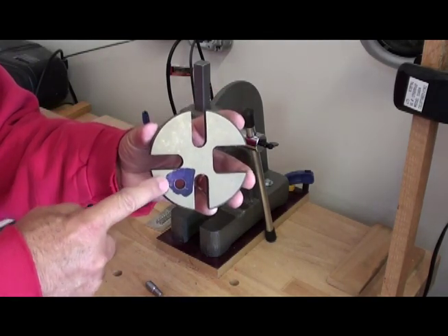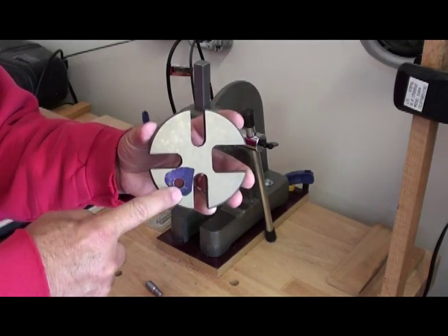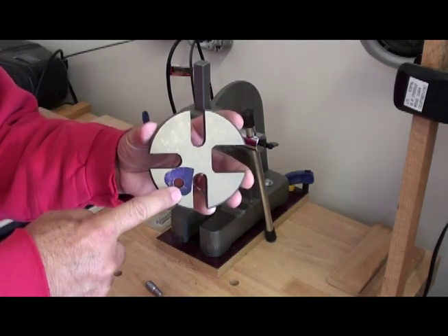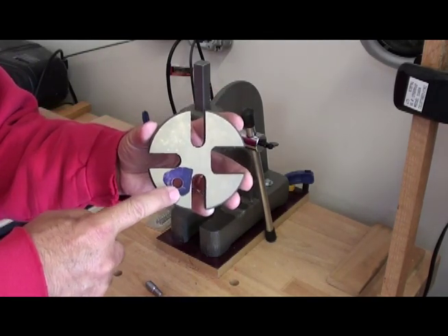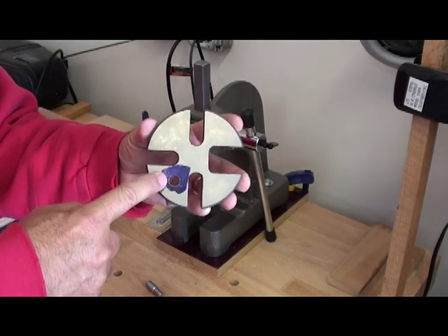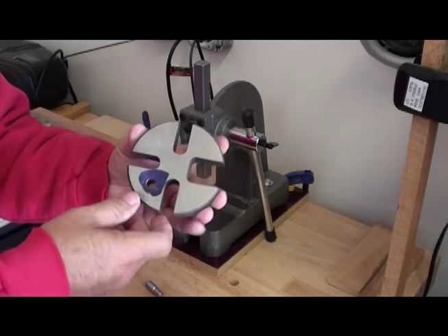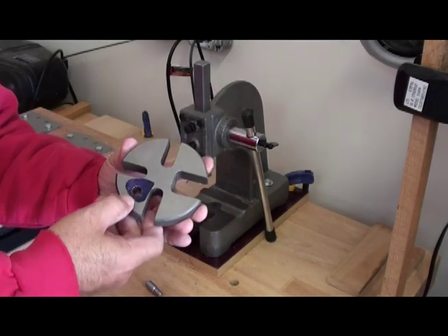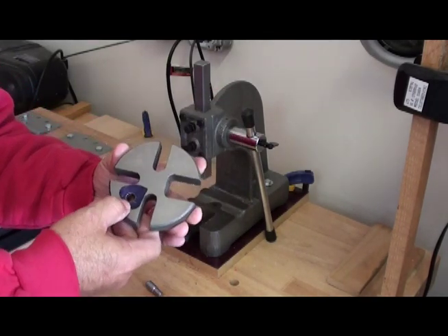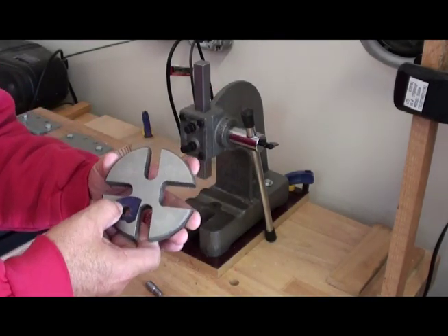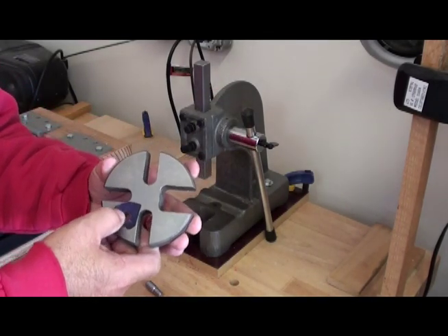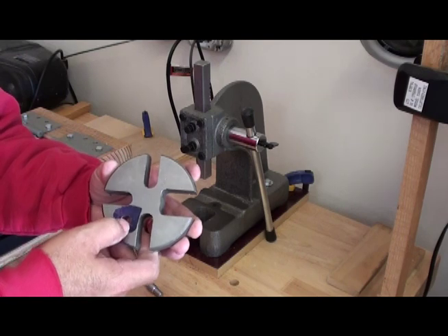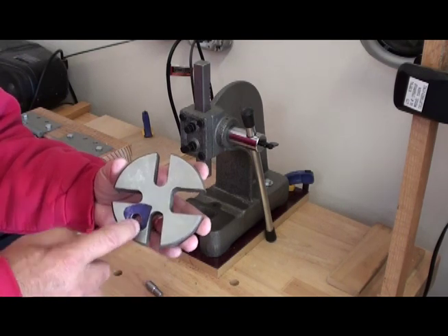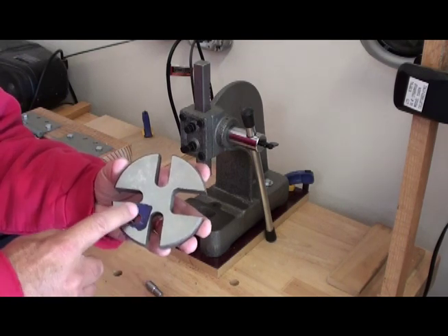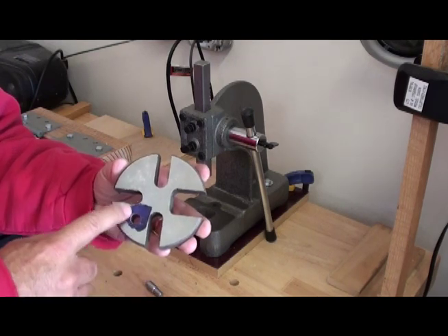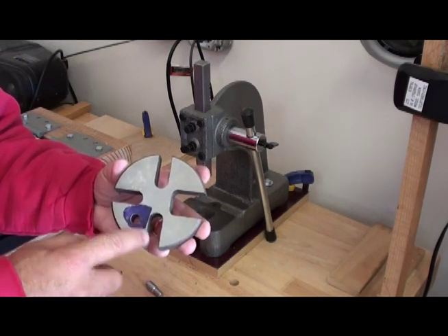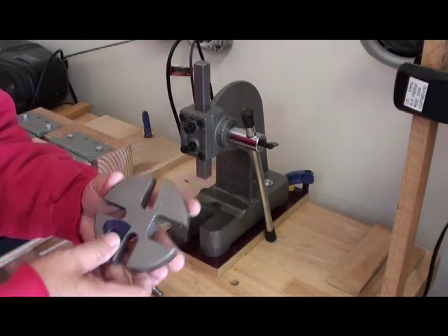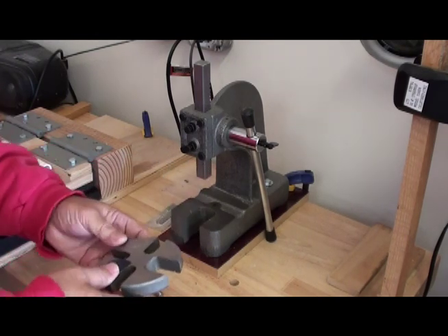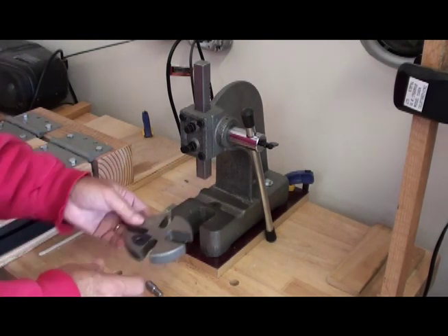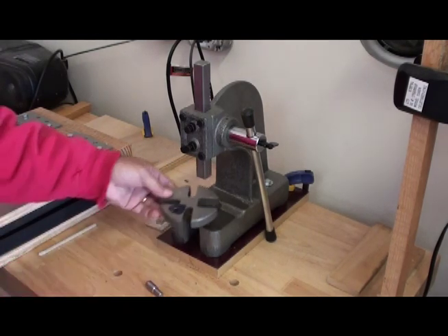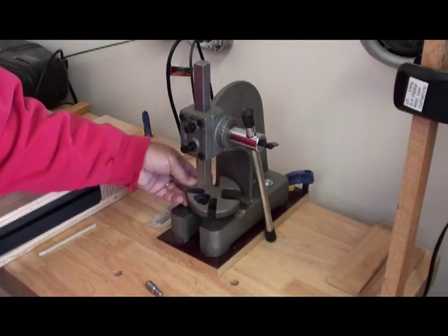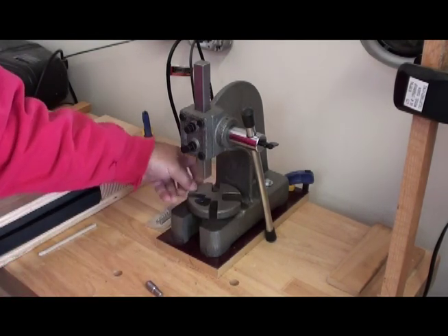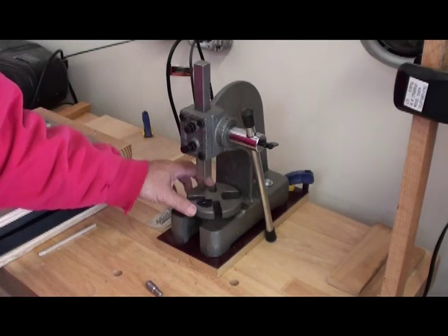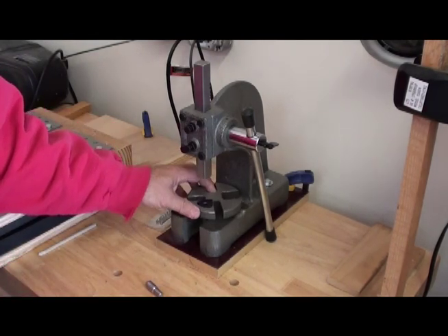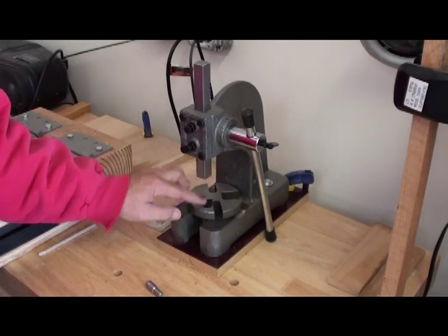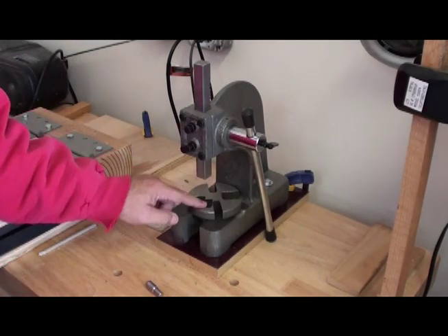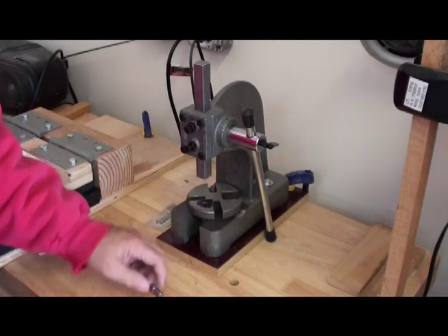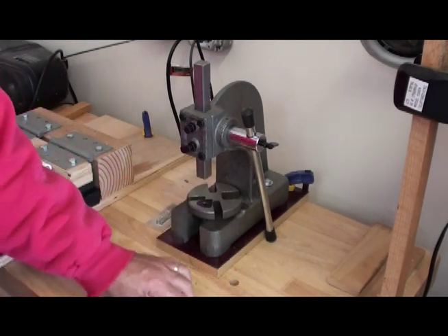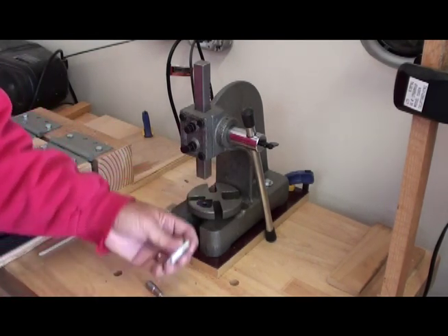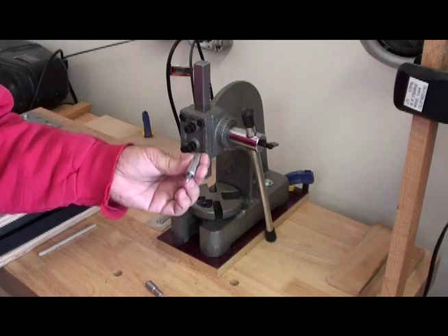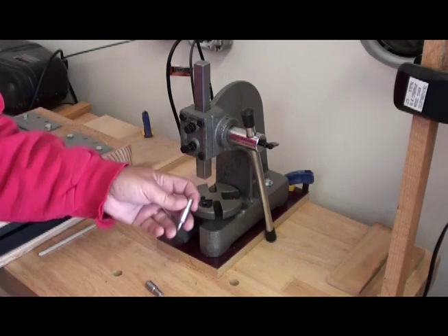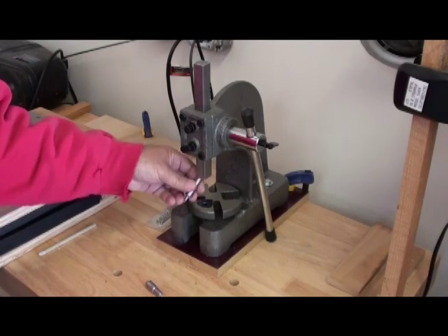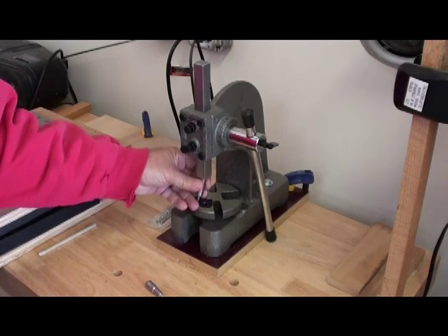Now taking the base plate, for layout purposes applying a small amount of Dykem ink dye. Now to make a hole in the base plate to accept the bottom half of the die set — the male half.